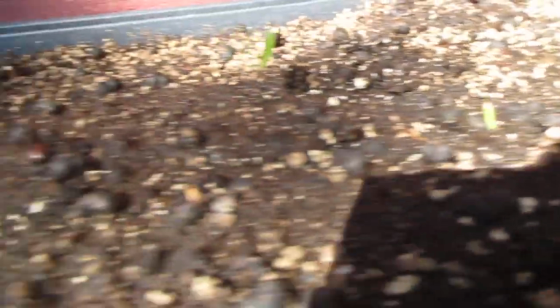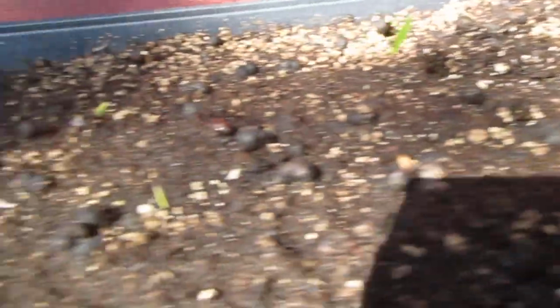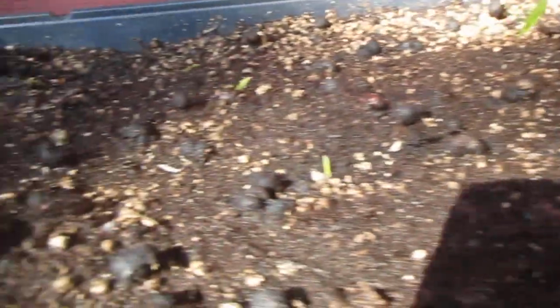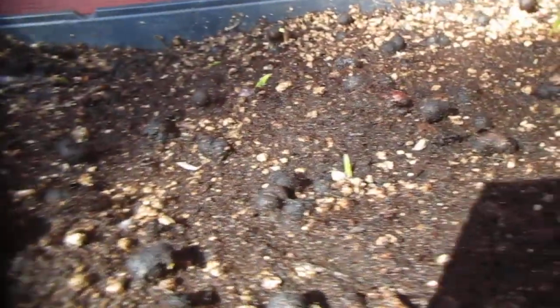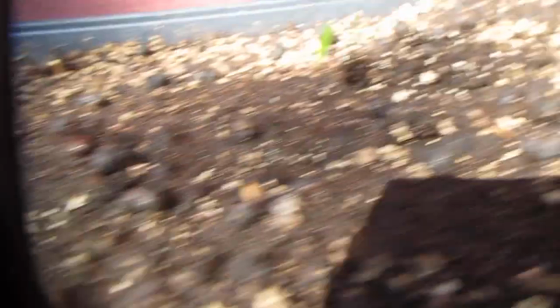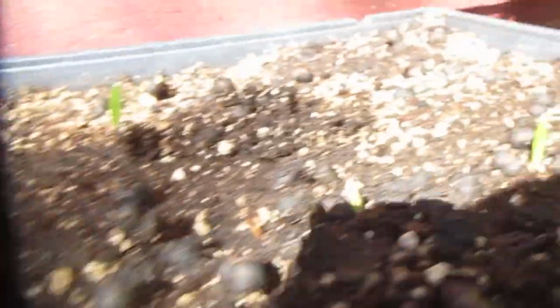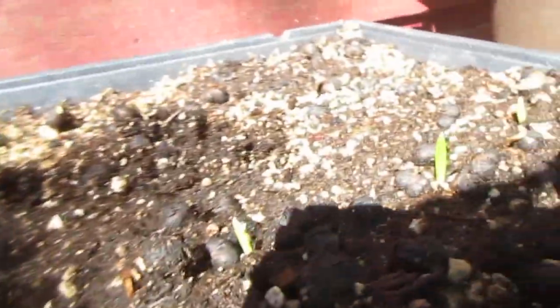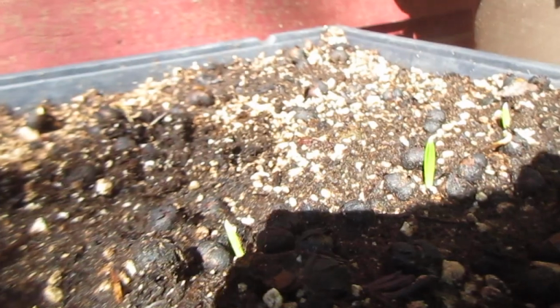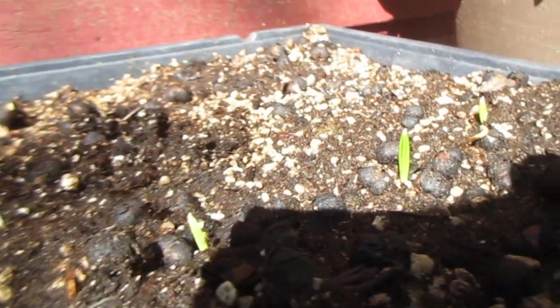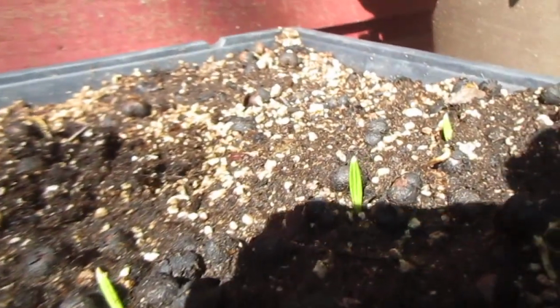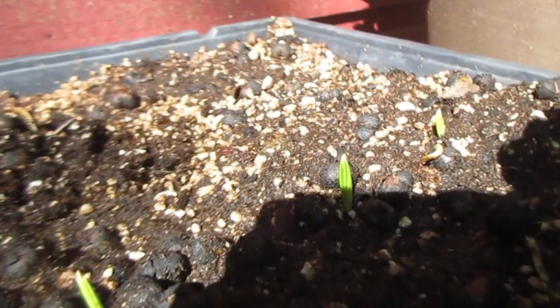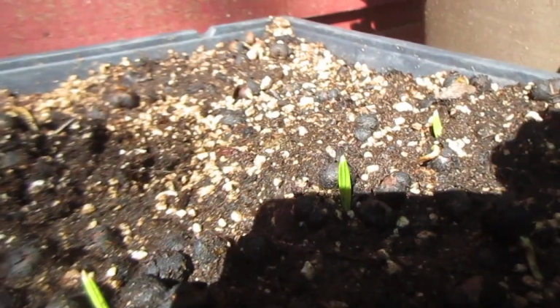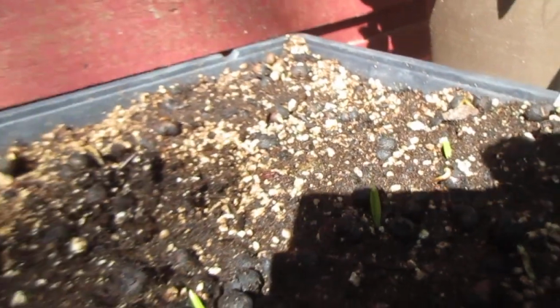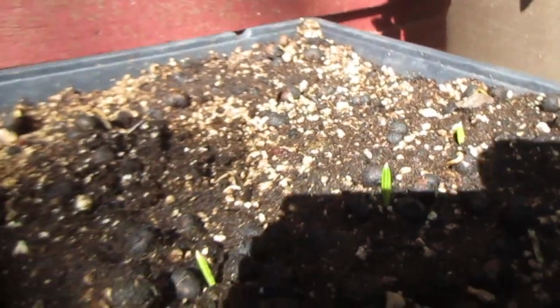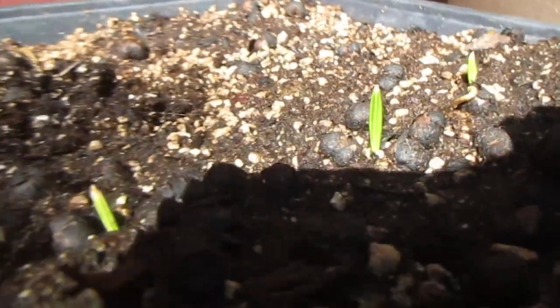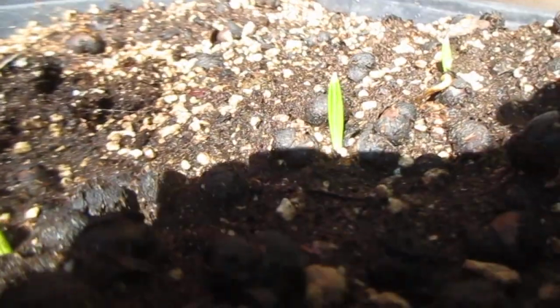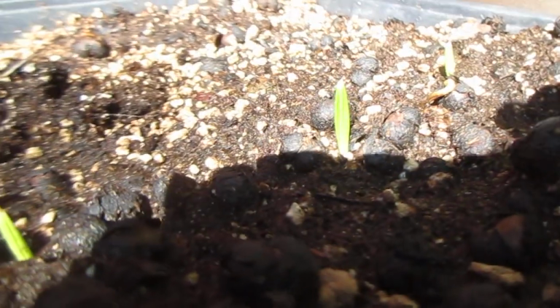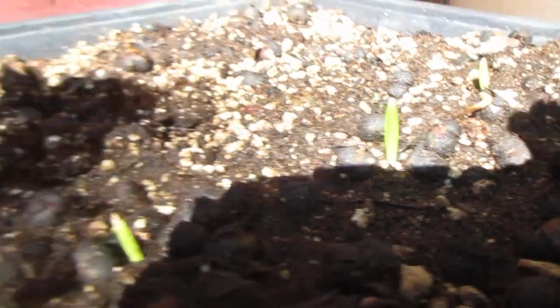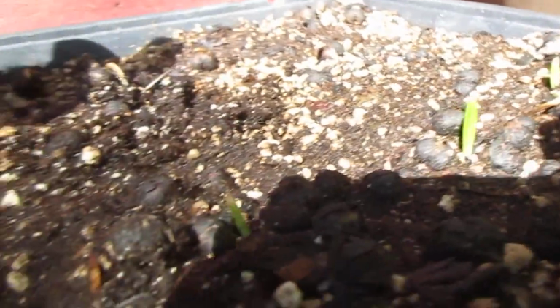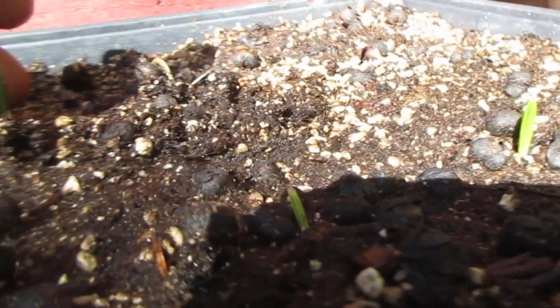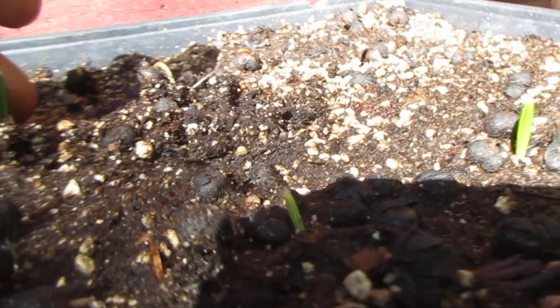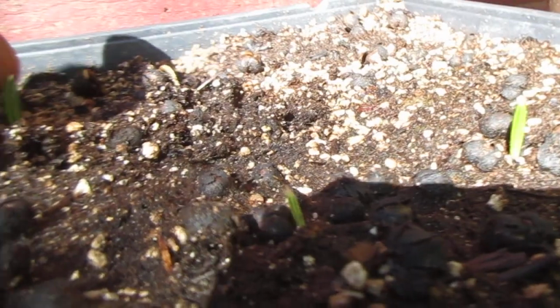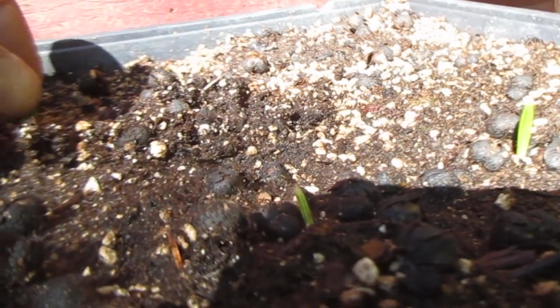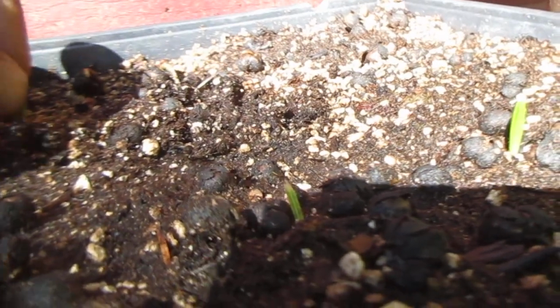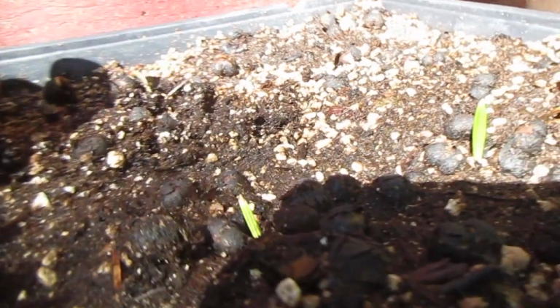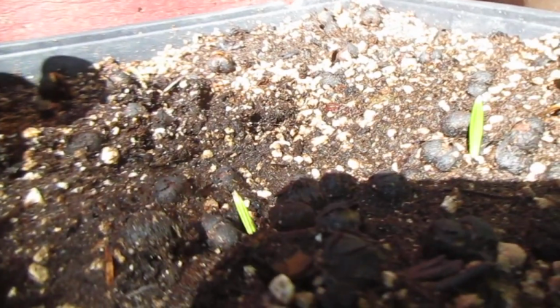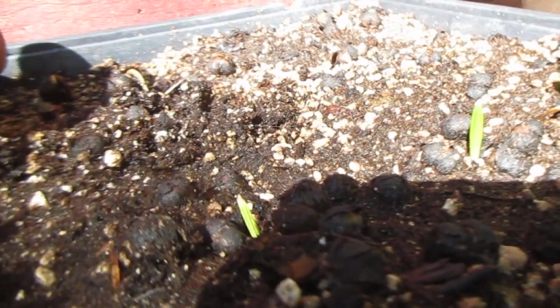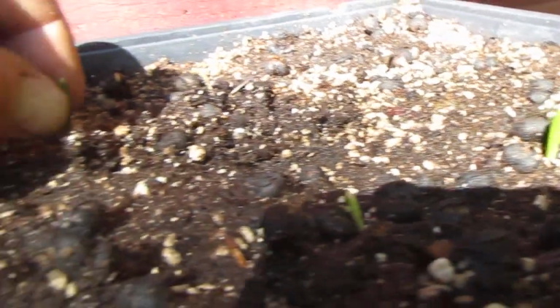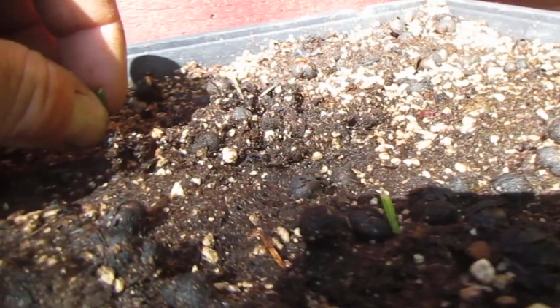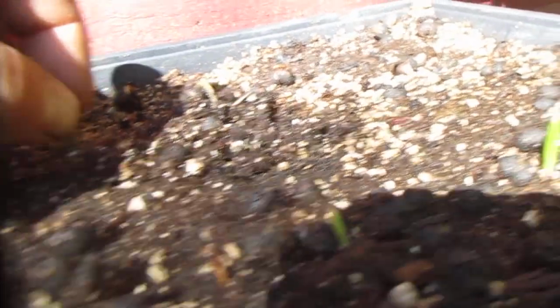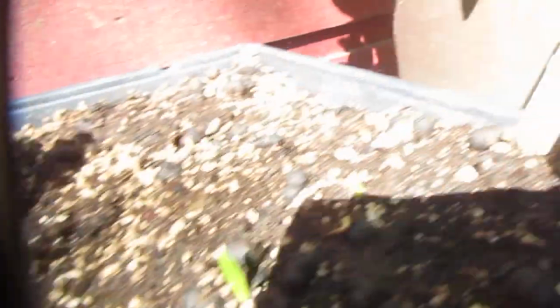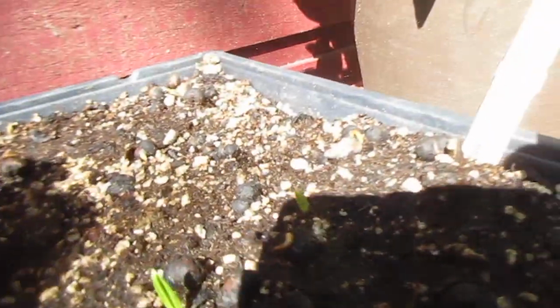They definitely like the heat. It's very warm out here in the sun, so I have to water this every day because it dries out. This is the palm native to the high areas of the Himalayan mountains. I'll keep you updated — they have pretty stiff leaves on them, it's pretty awesome.